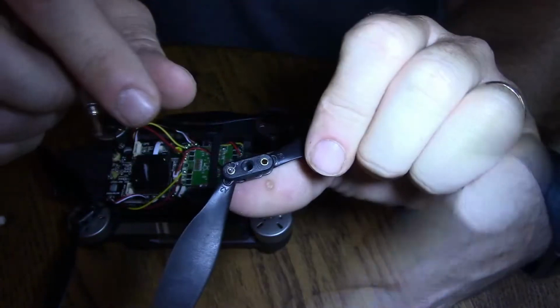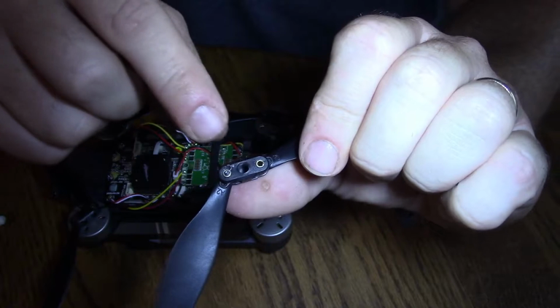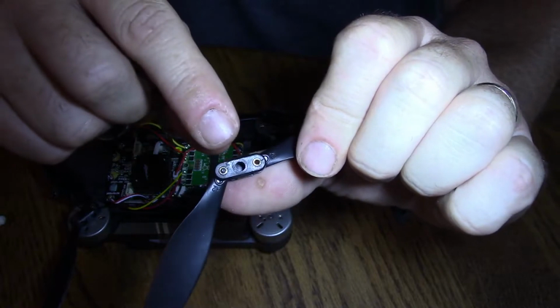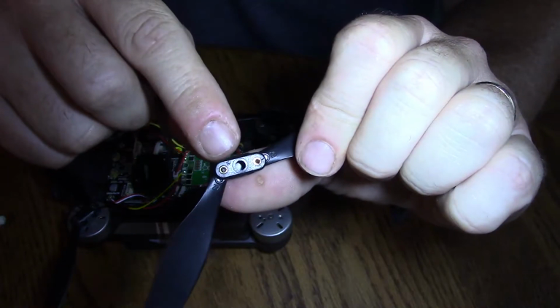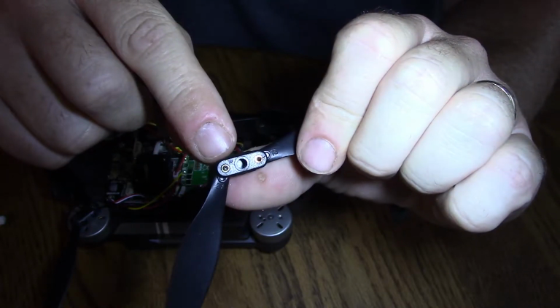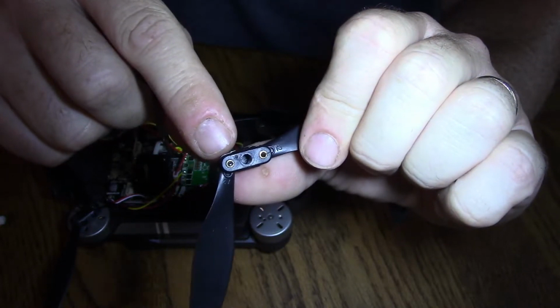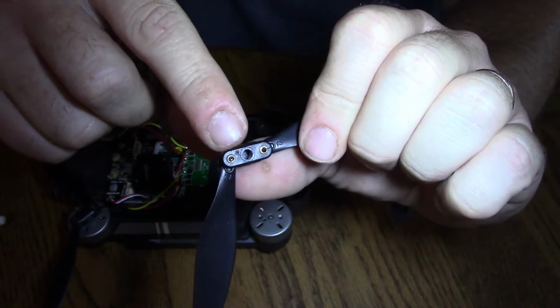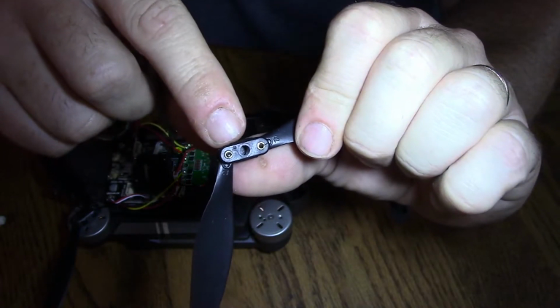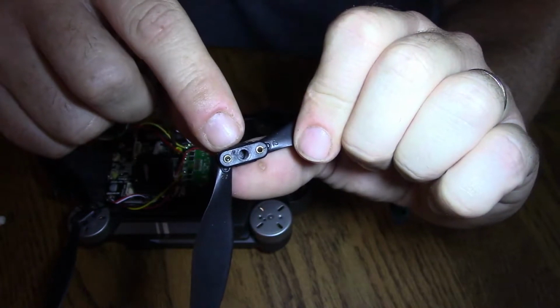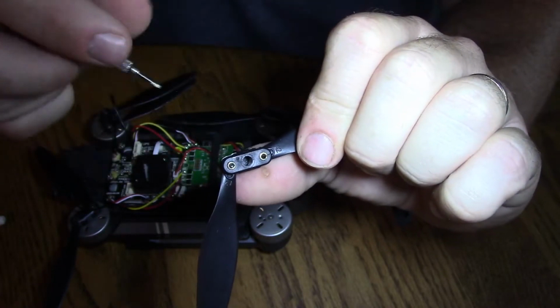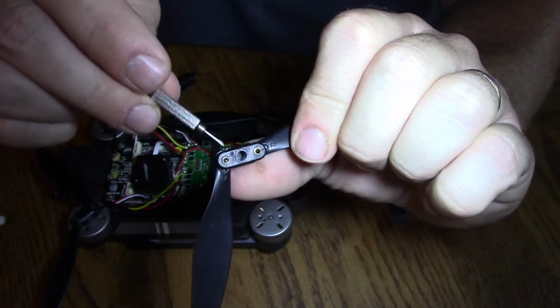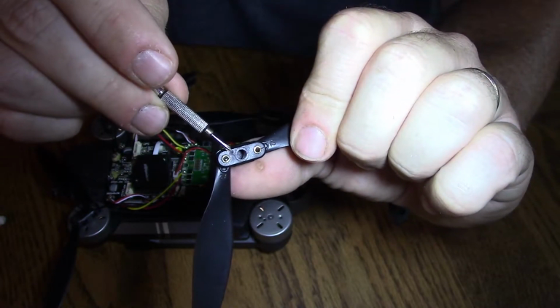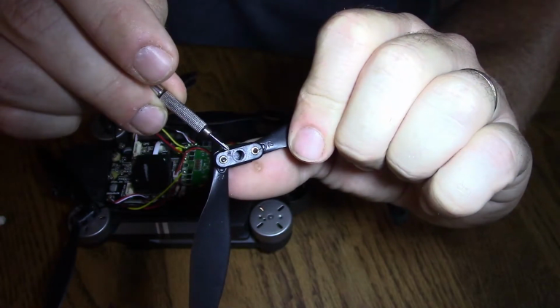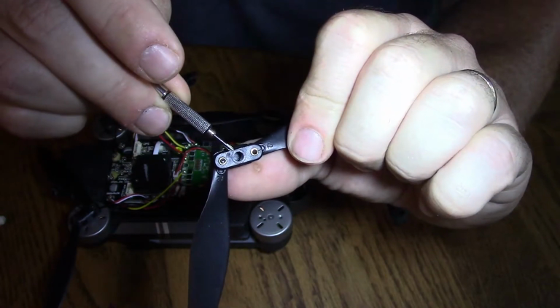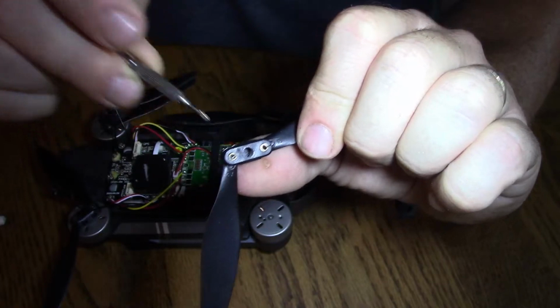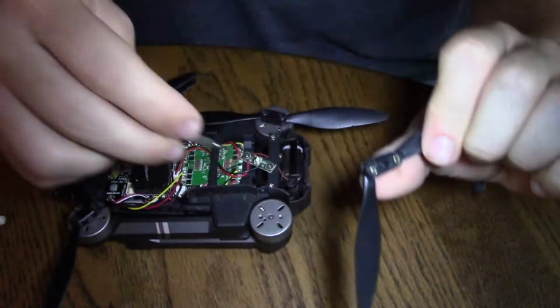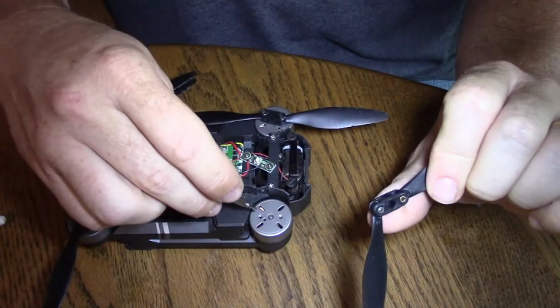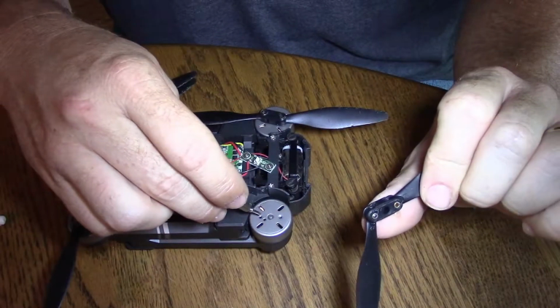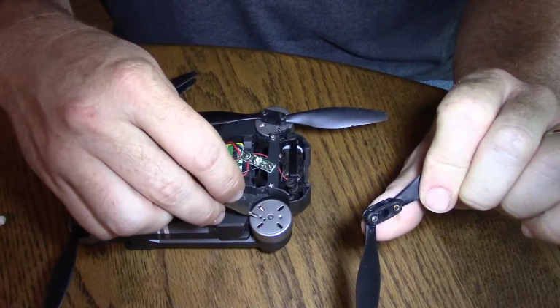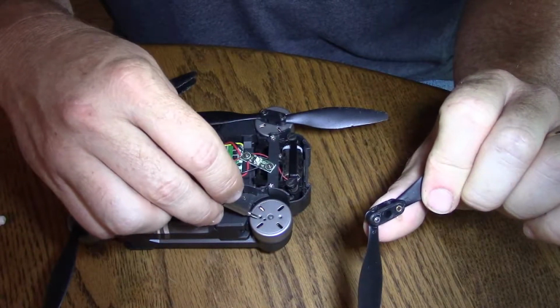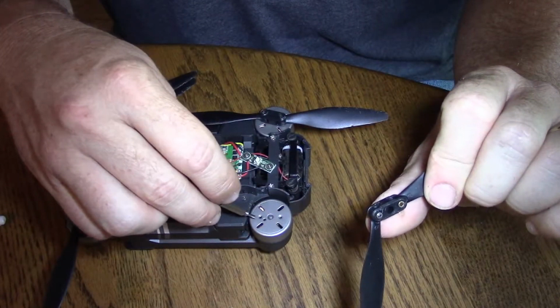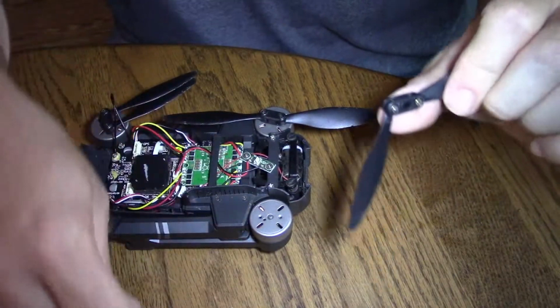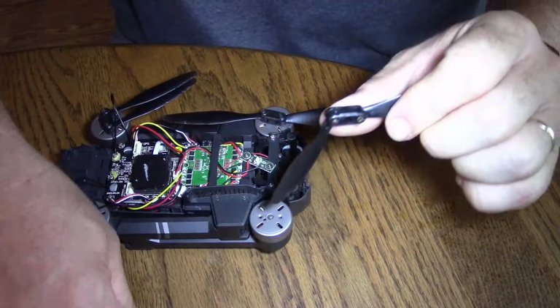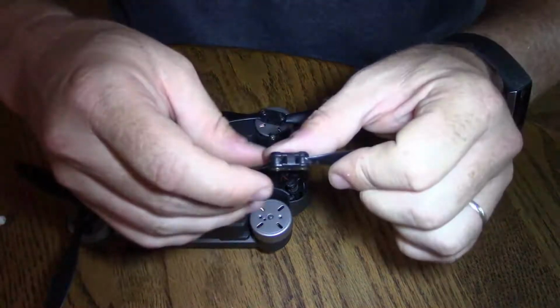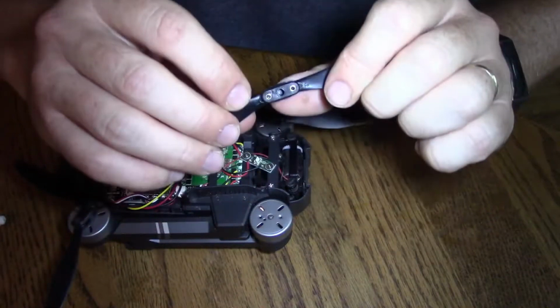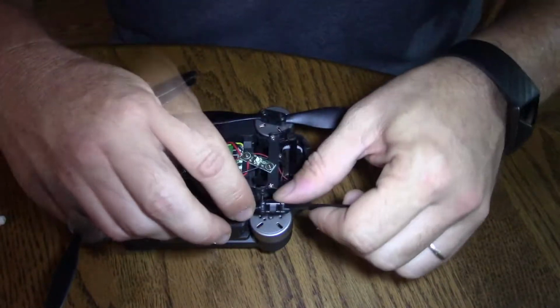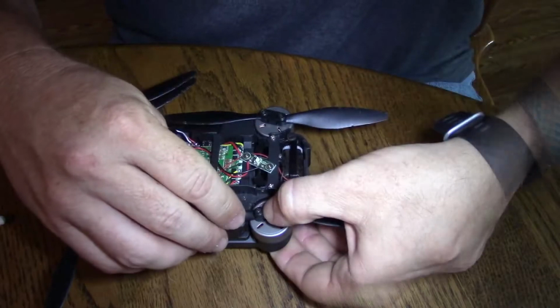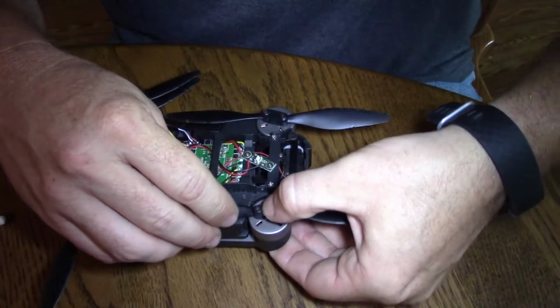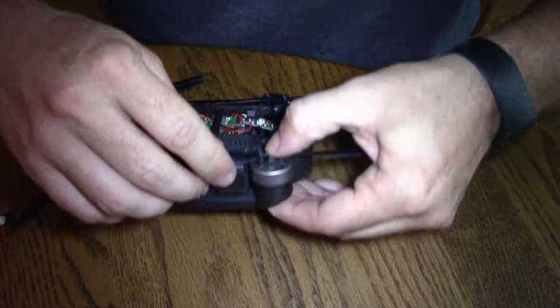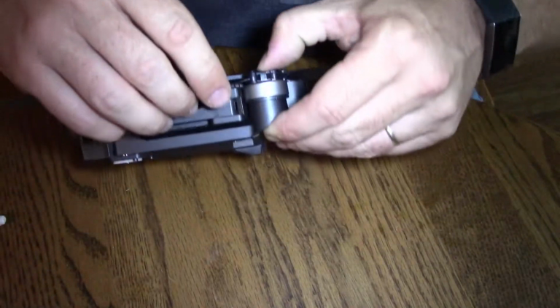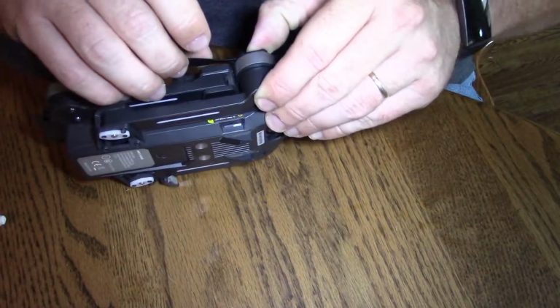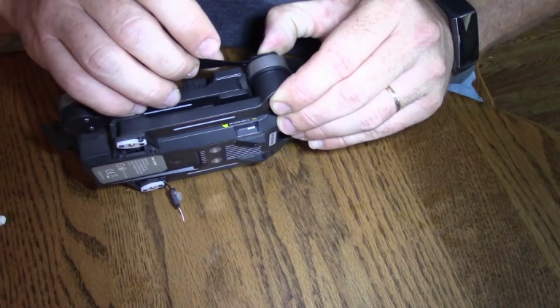One thing you need to note: there's an extra tab right in there, and that needs to line up to the hole in the motor. Otherwise it will not fit flat.